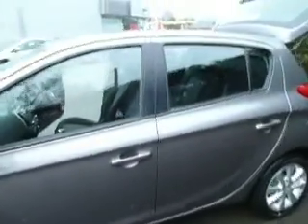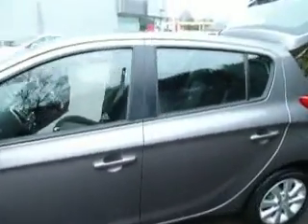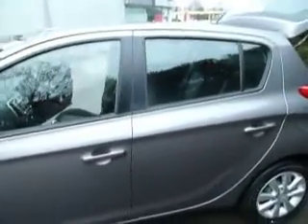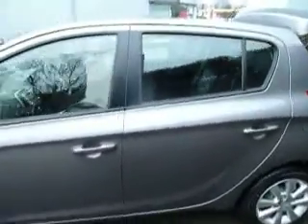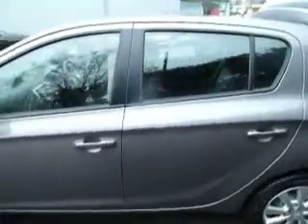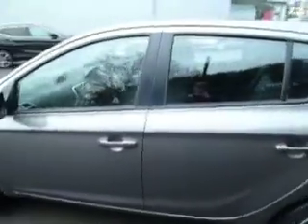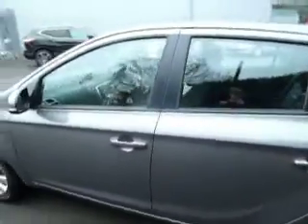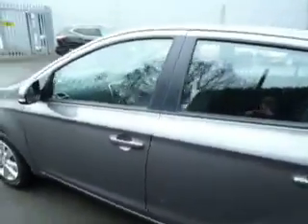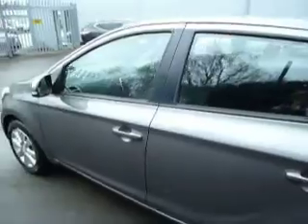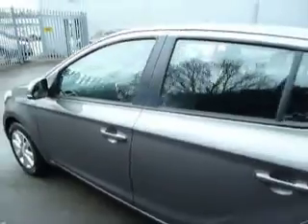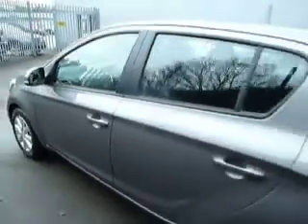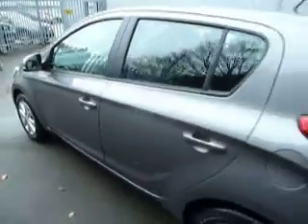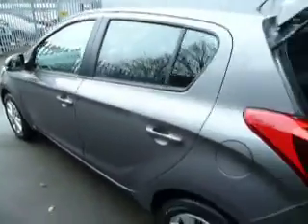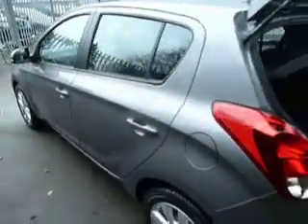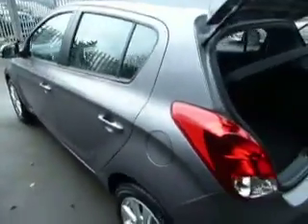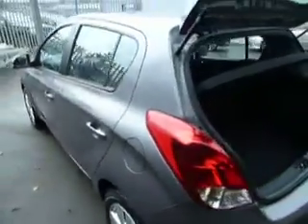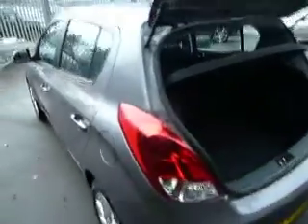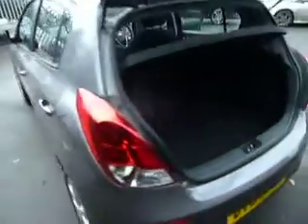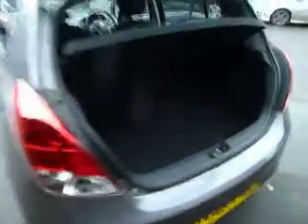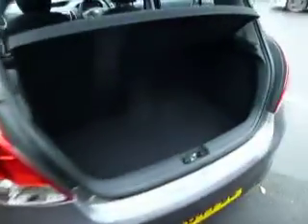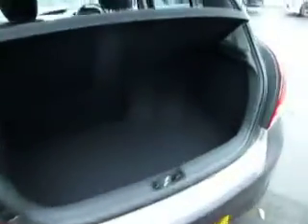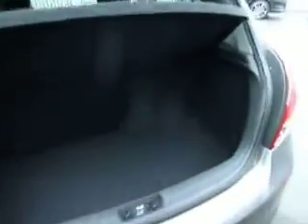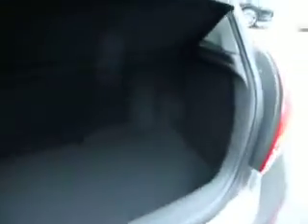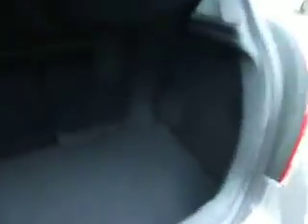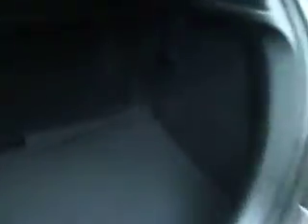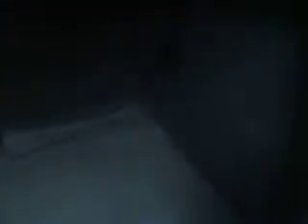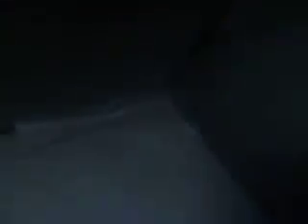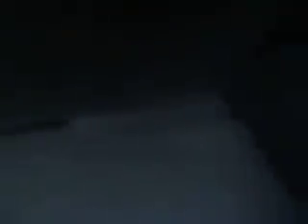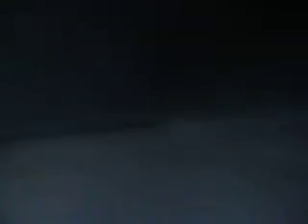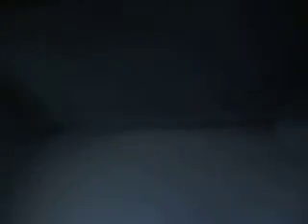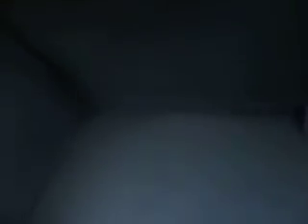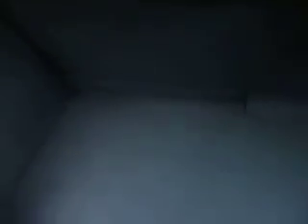Coming around to the back of the car now, we can see it has a nice general size boot.